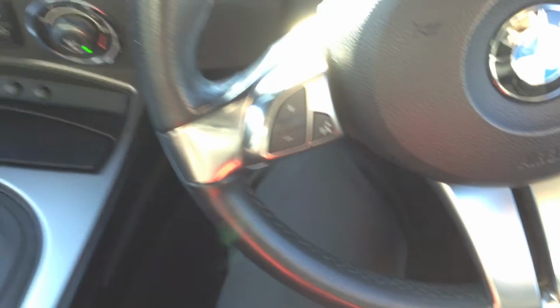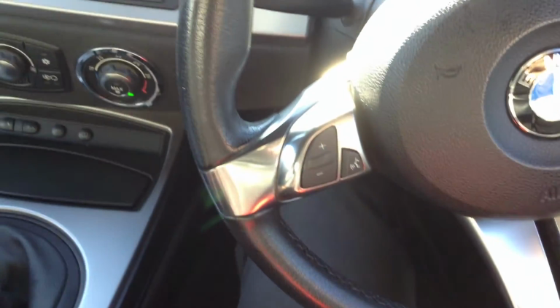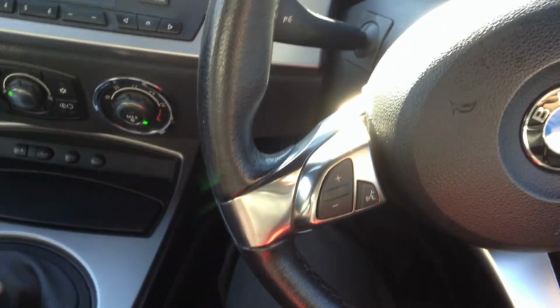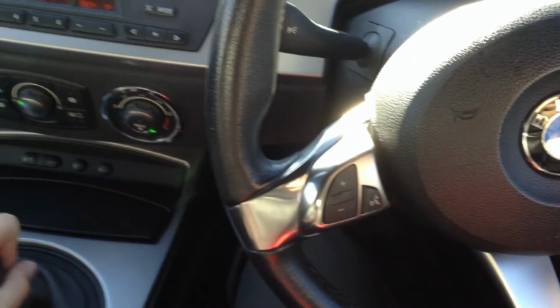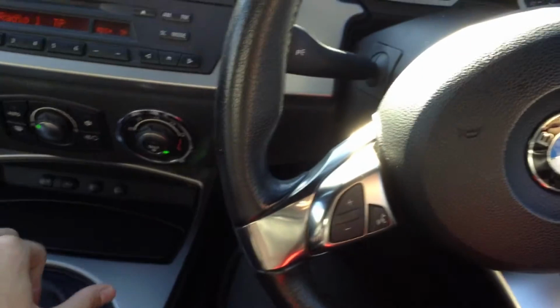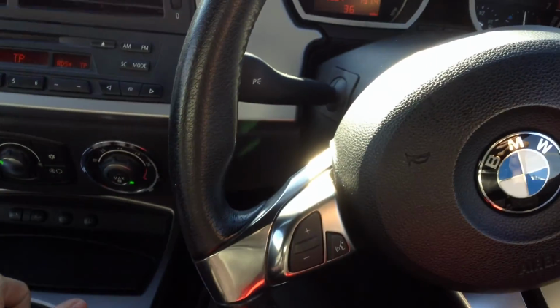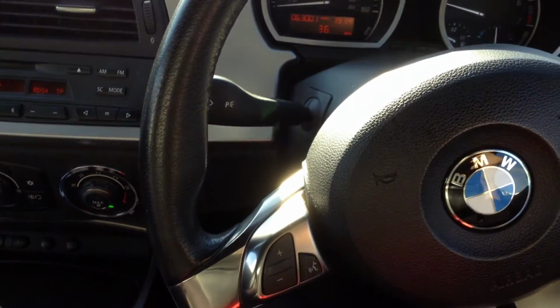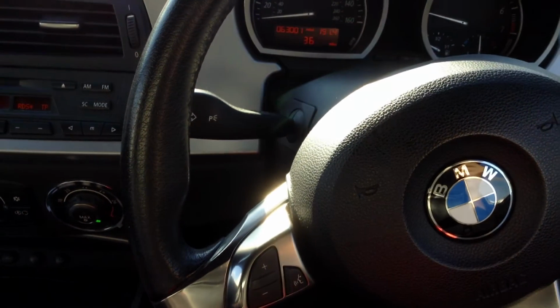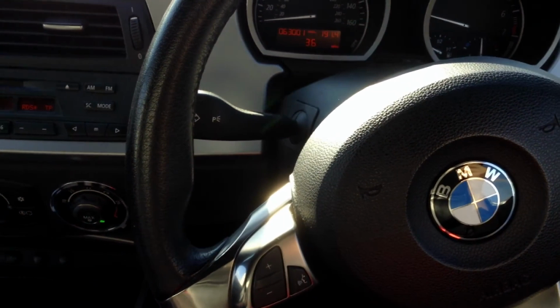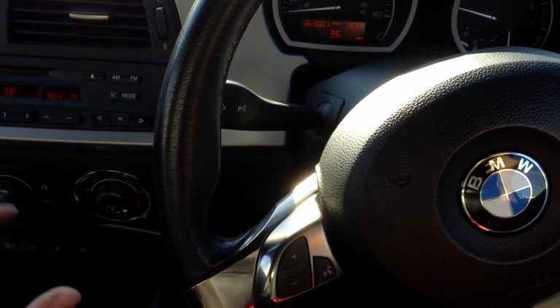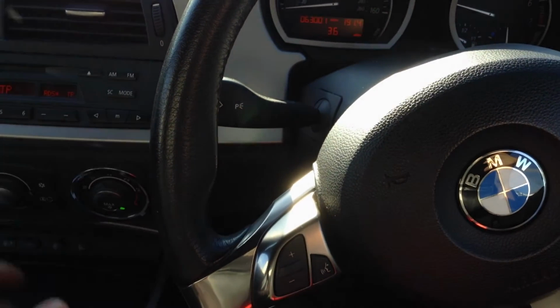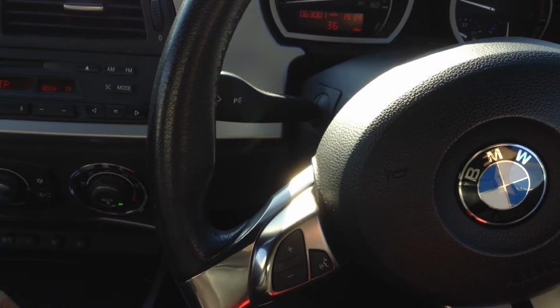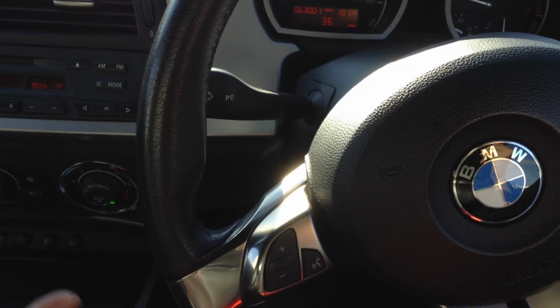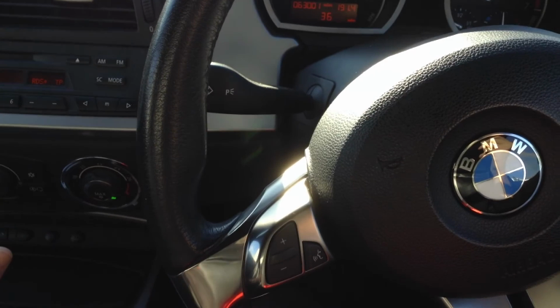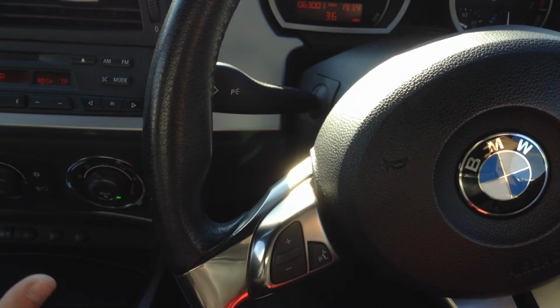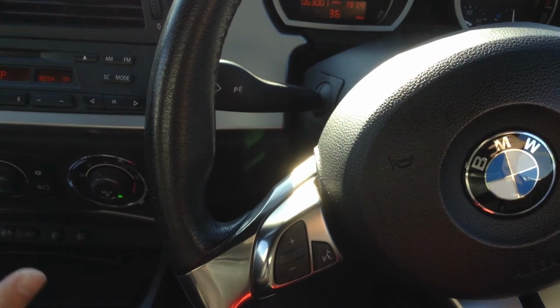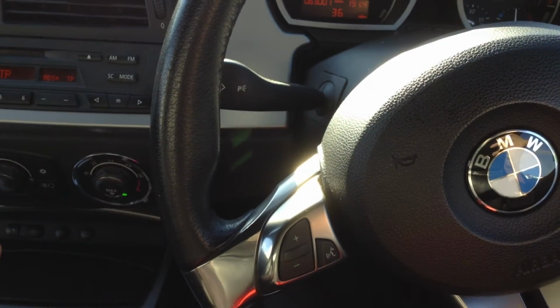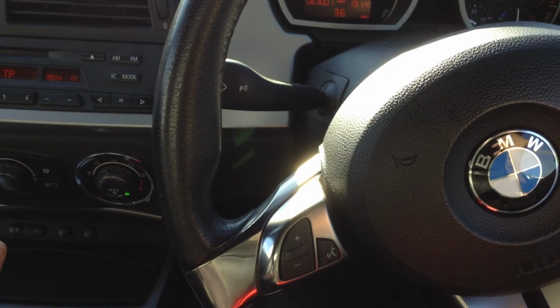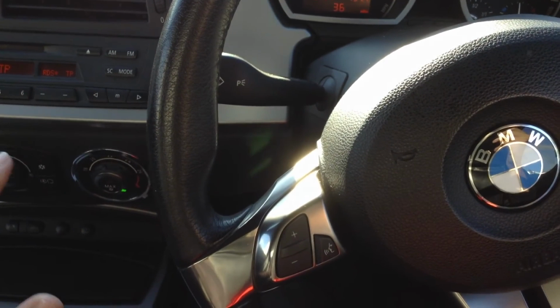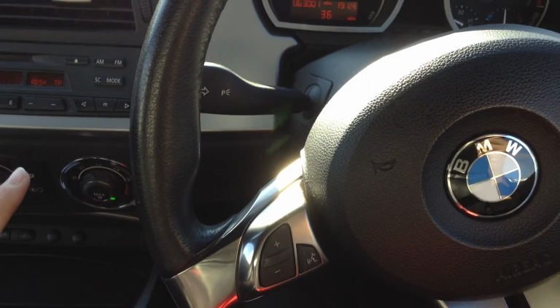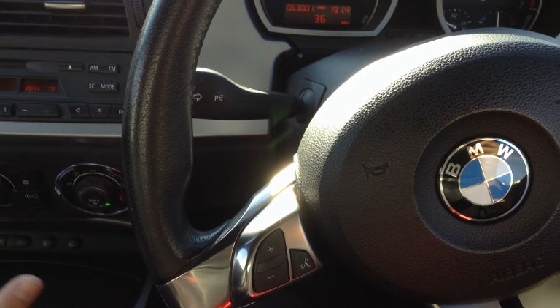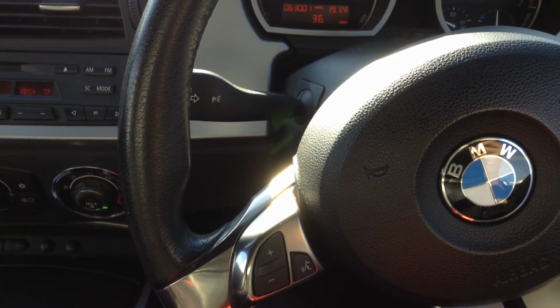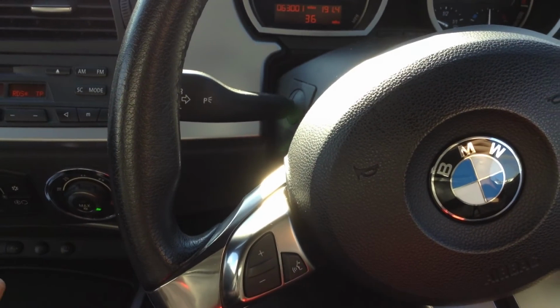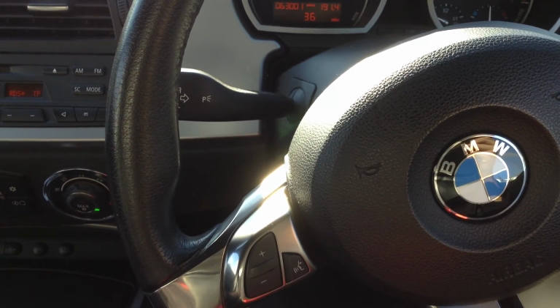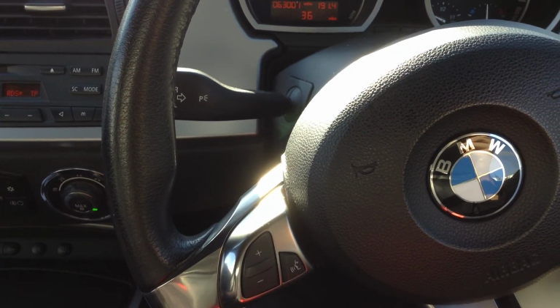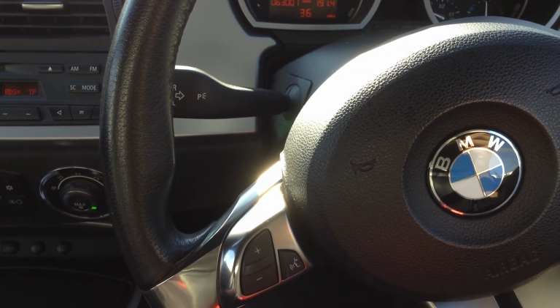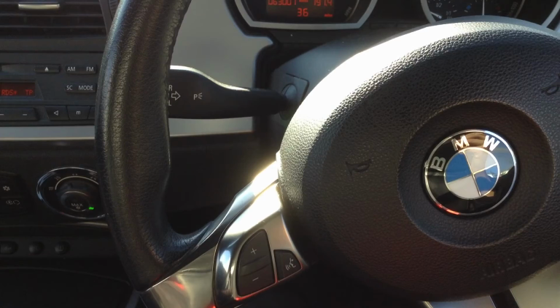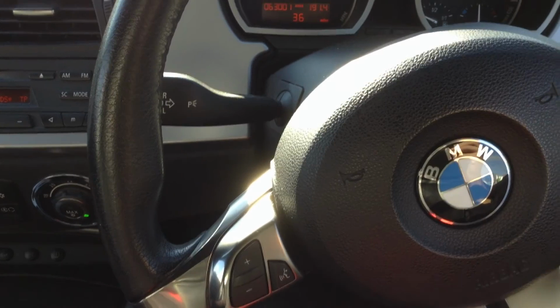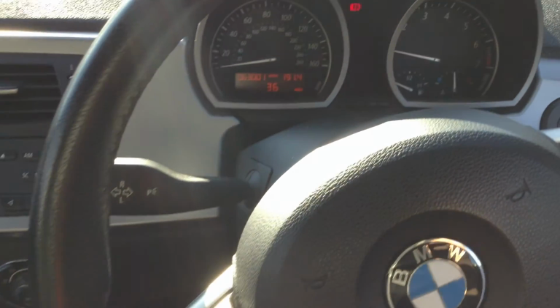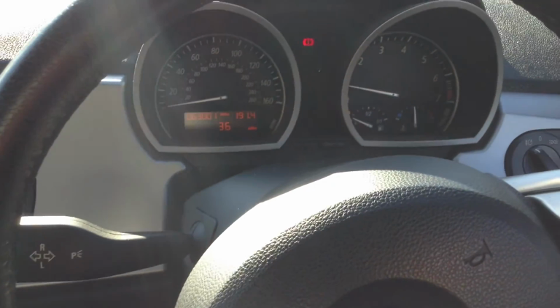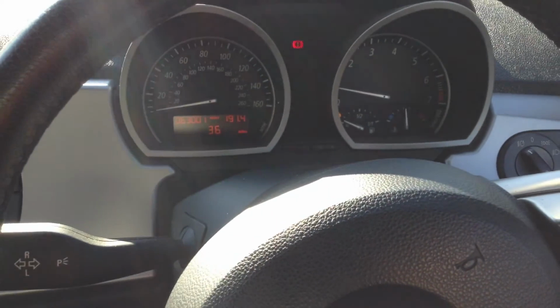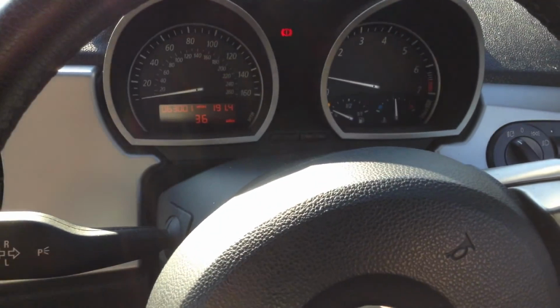That is the 2007 BMW Z4 — full service history, MOT until late next year. The car is immaculate, lovely clean condition for its age. It really is a stunning little car.